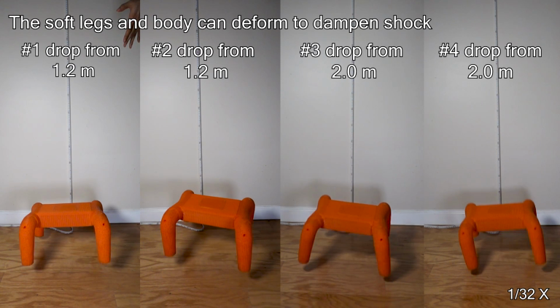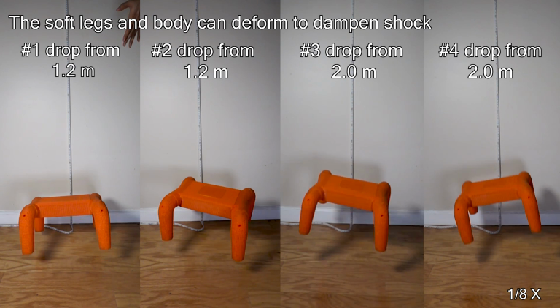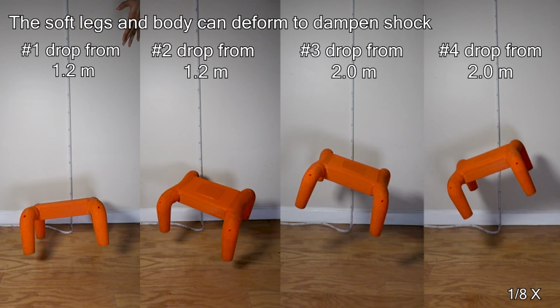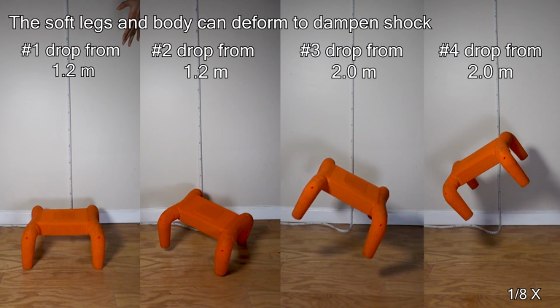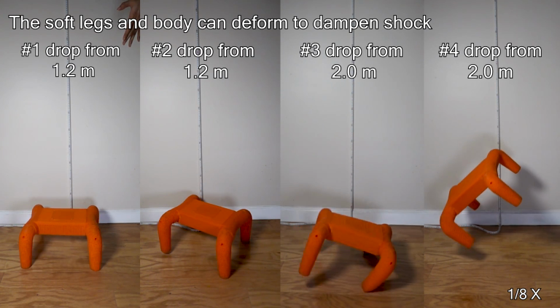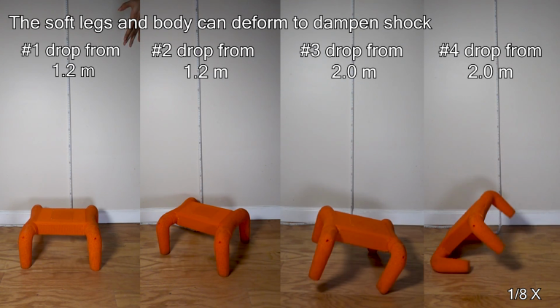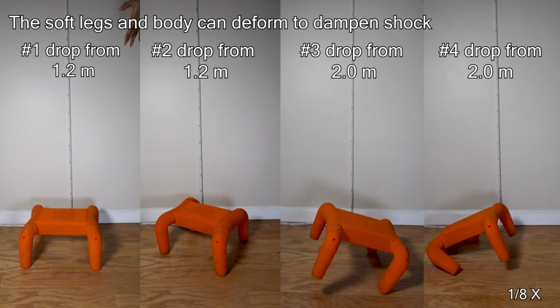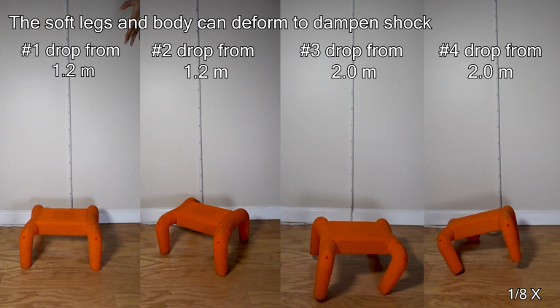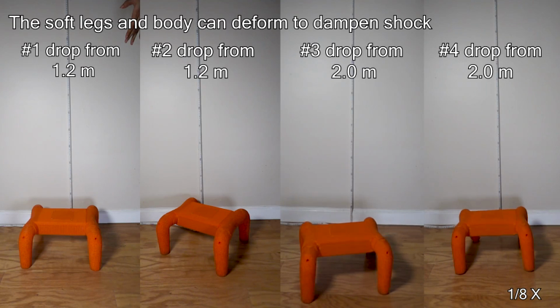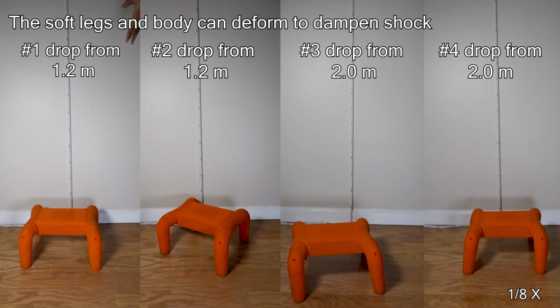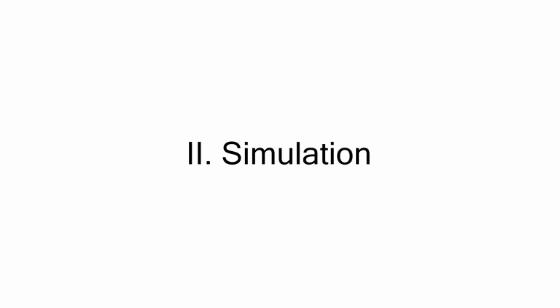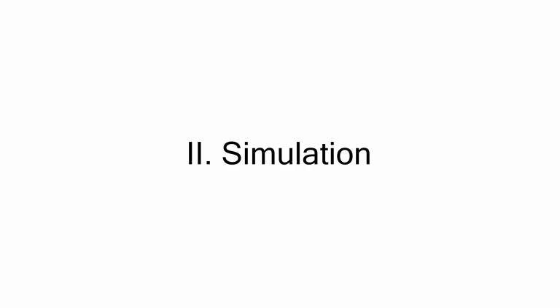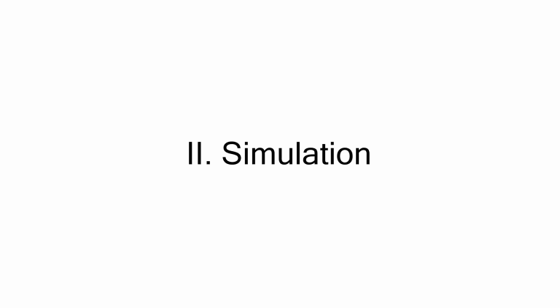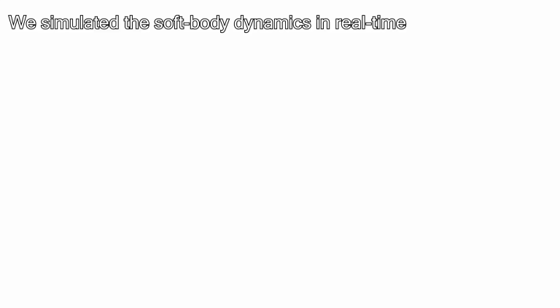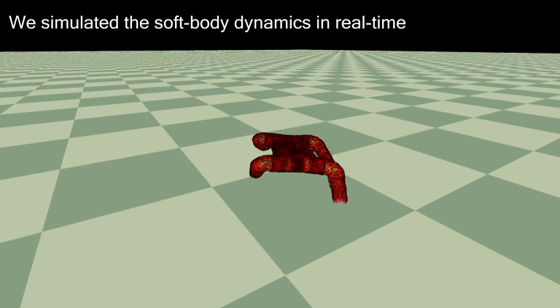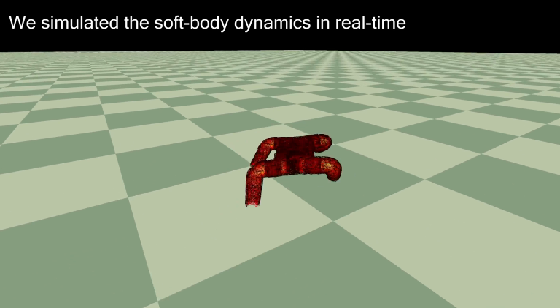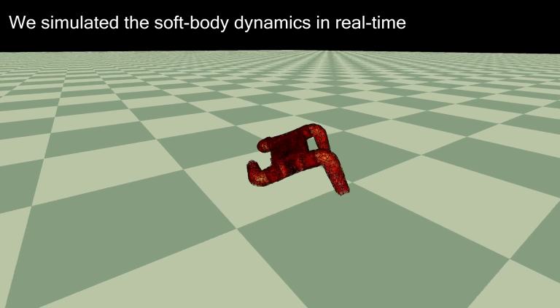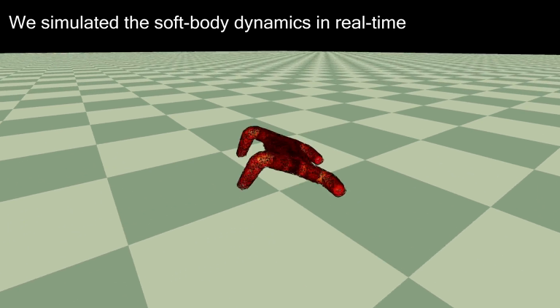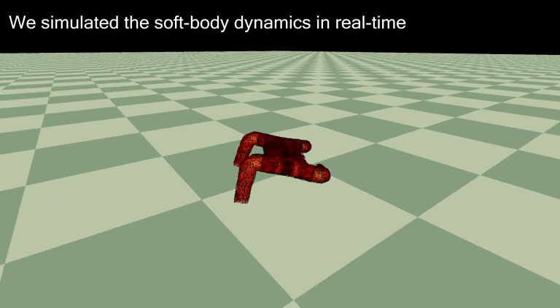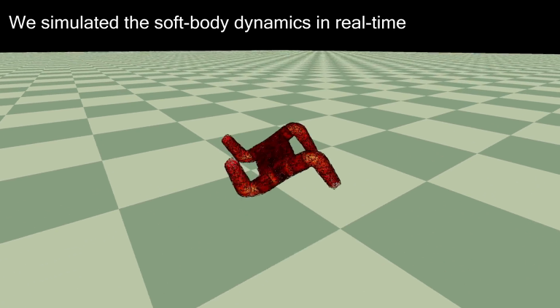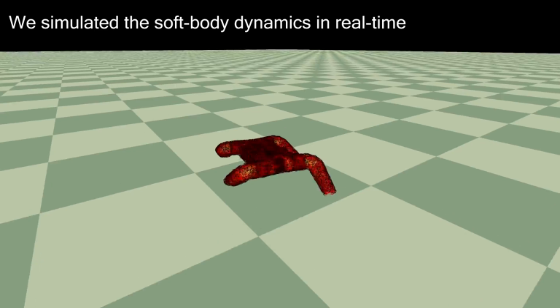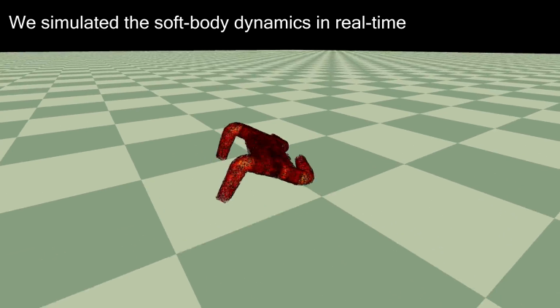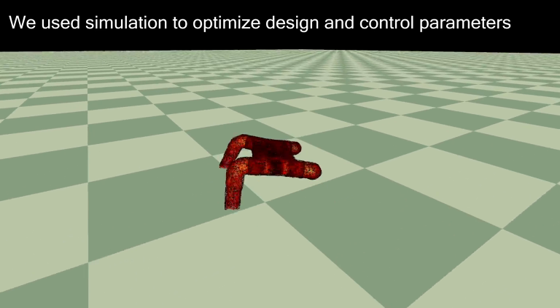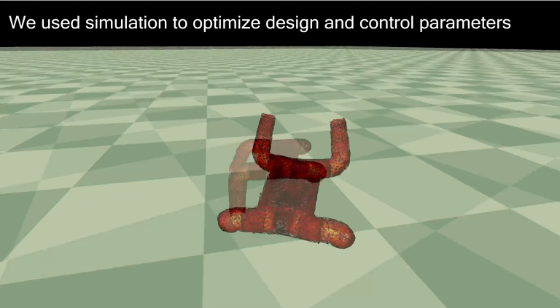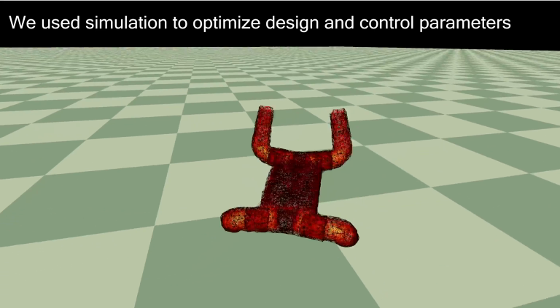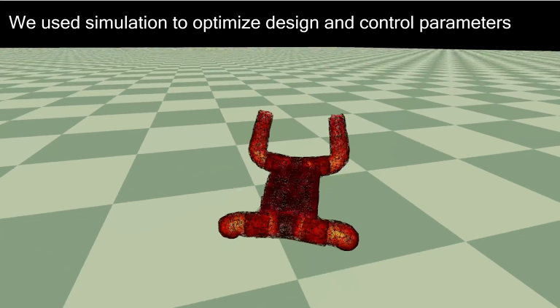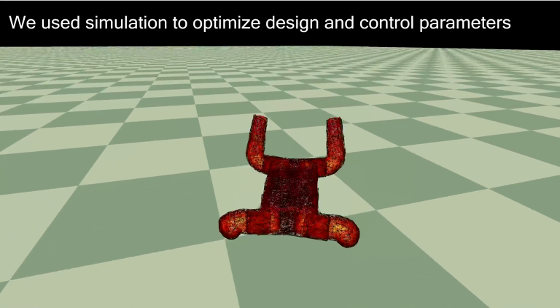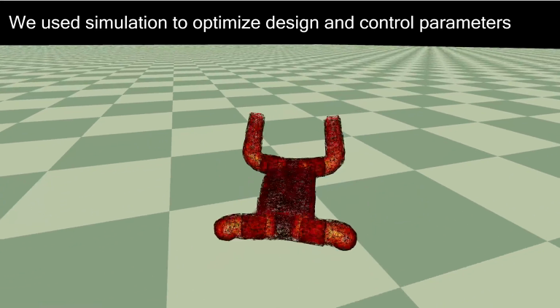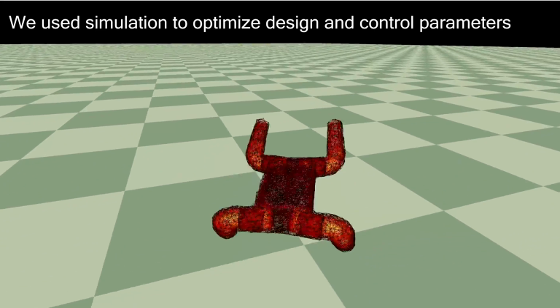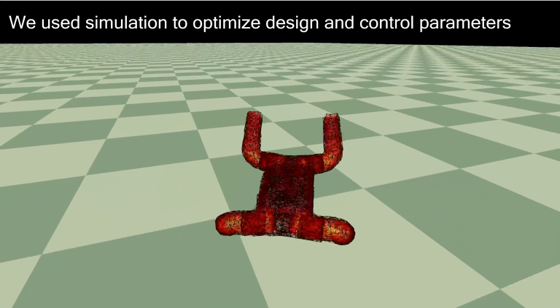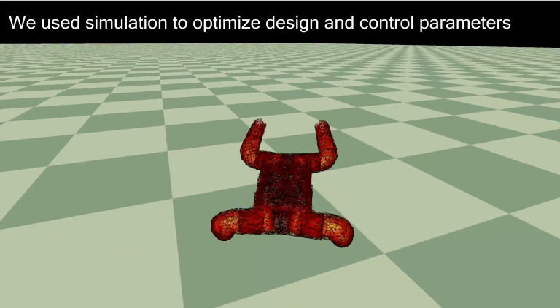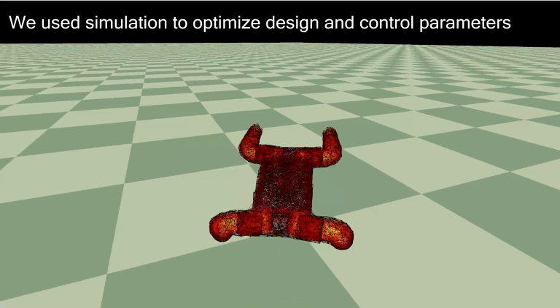We show that Flexapod can passively recover when dropped from 2 meters. We also develop a real-time soft body simulator, which we use to optimize its mechanical design and the gait controller.